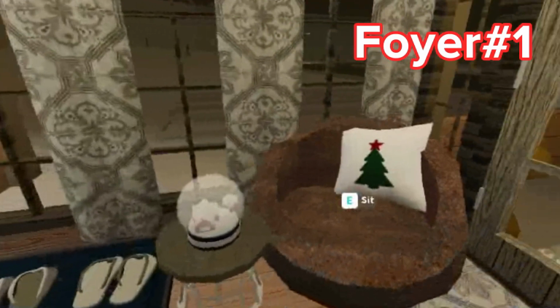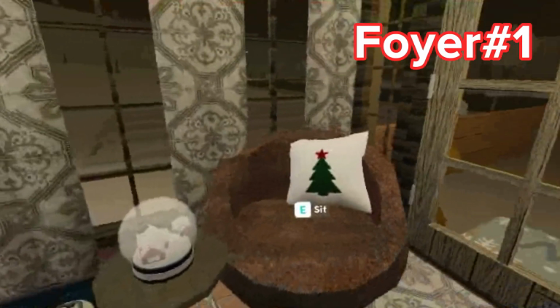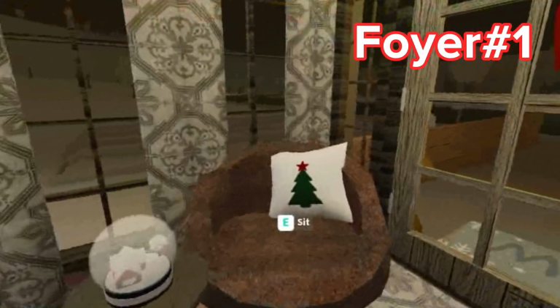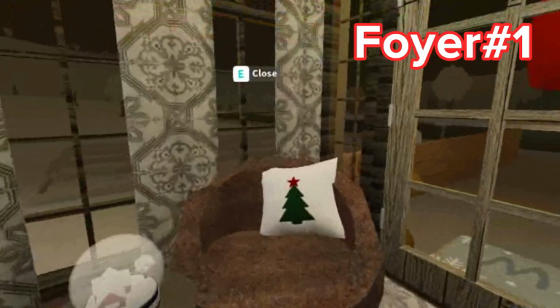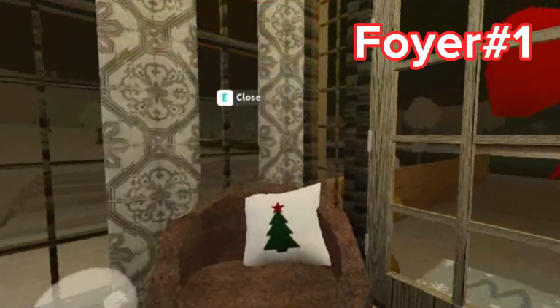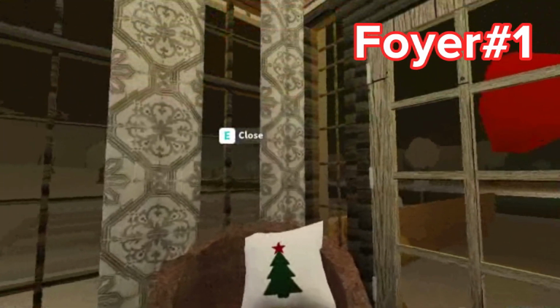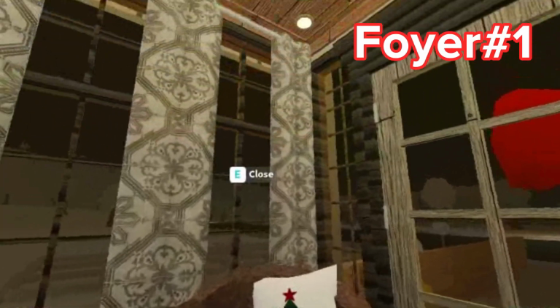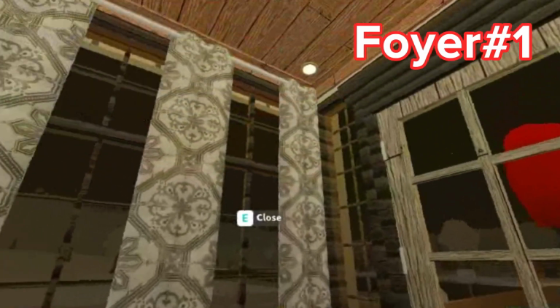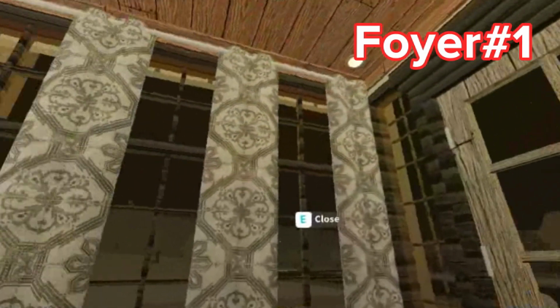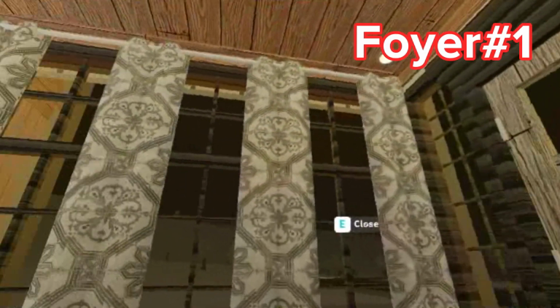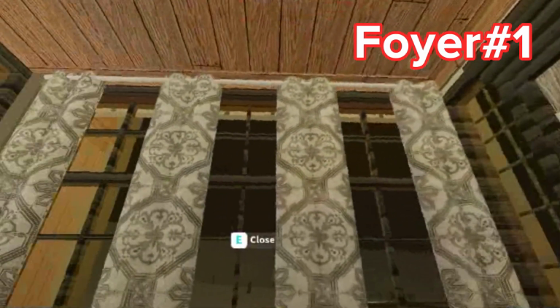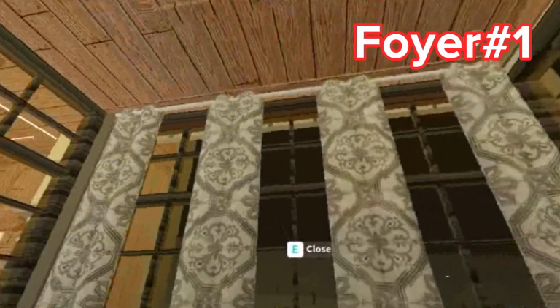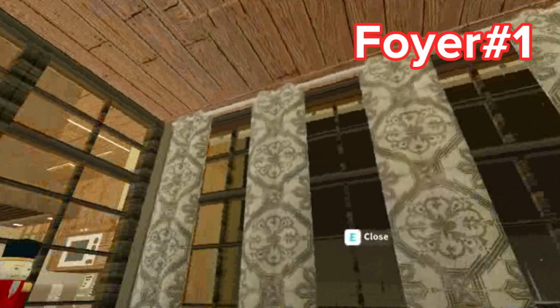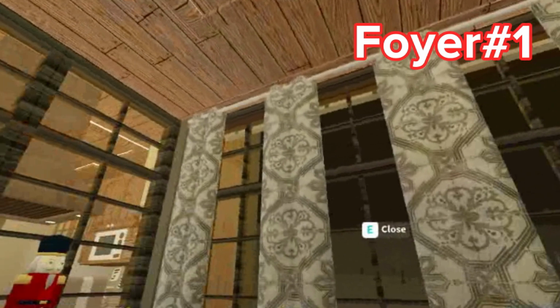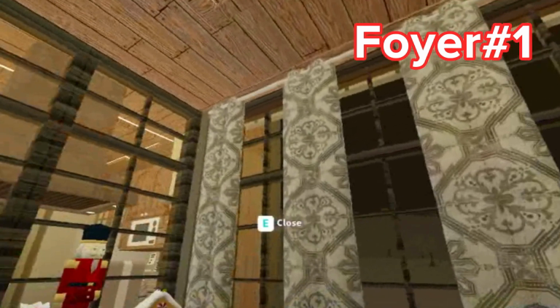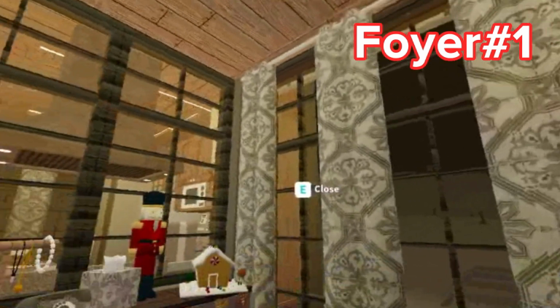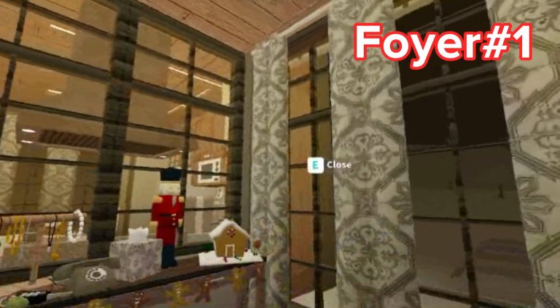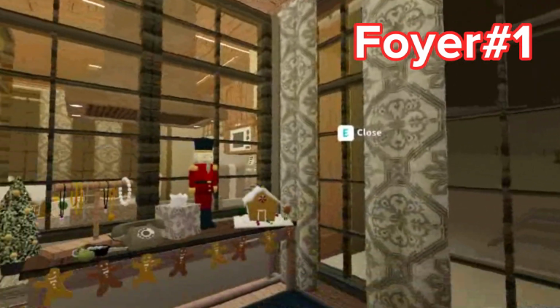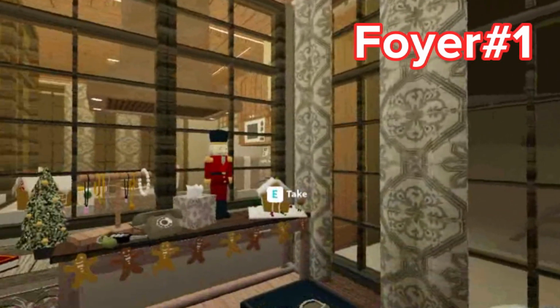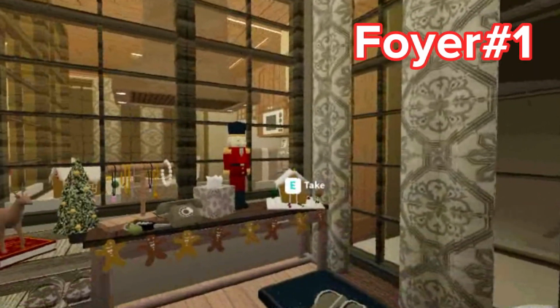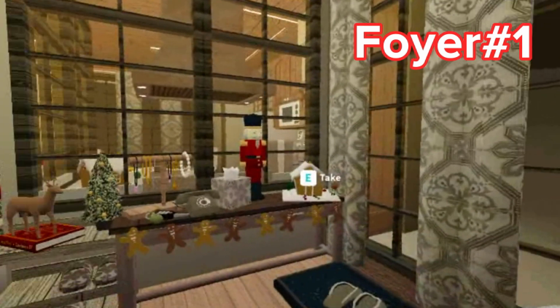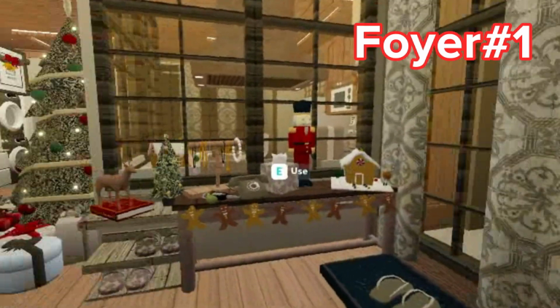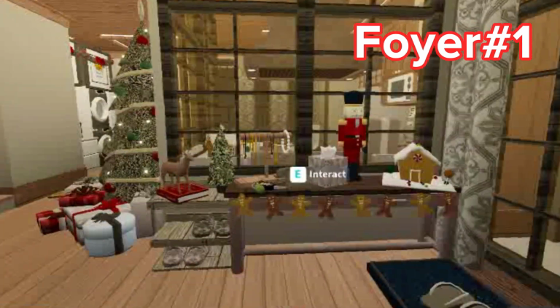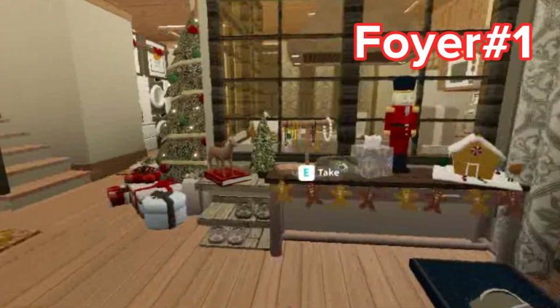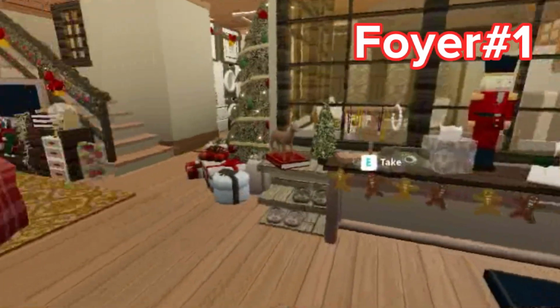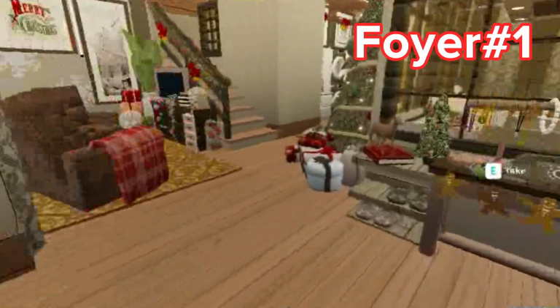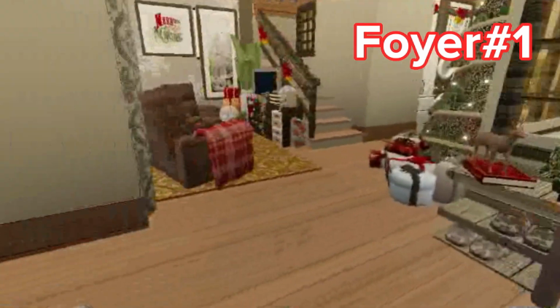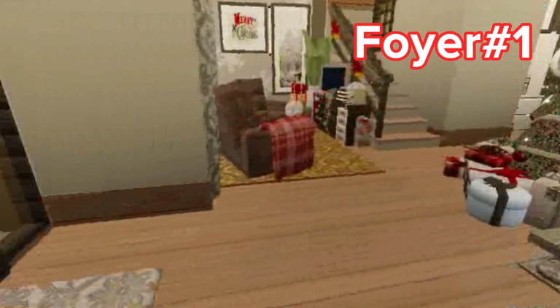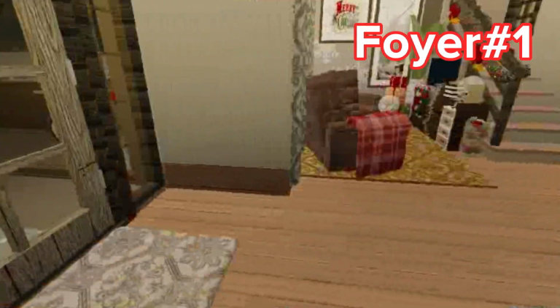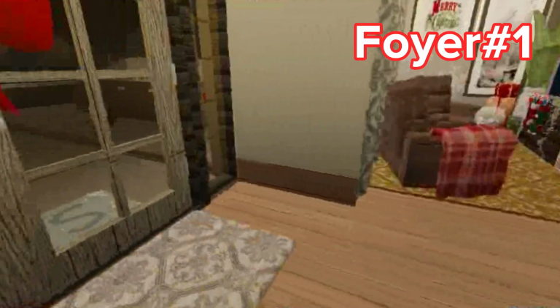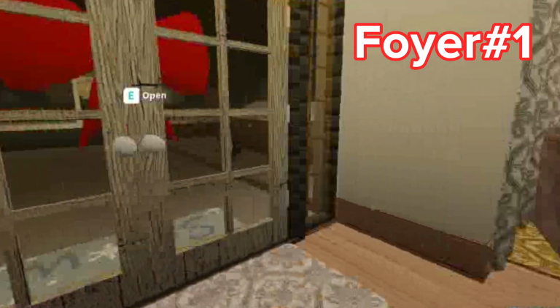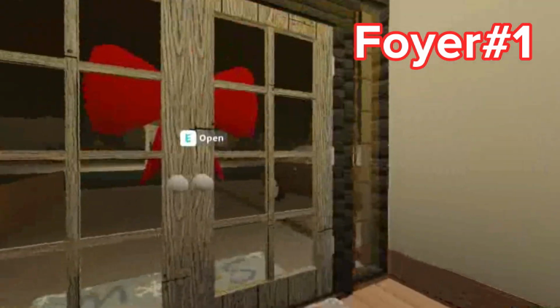Here is the foyer area with the obviously the Christmas pillows, the phone, the shoe area, and yeah.